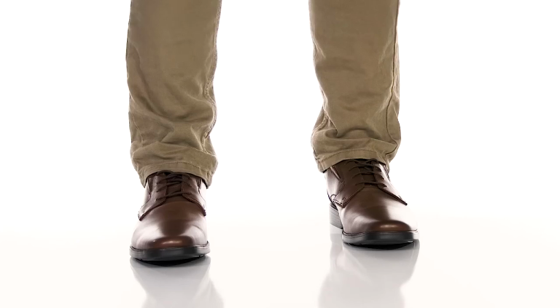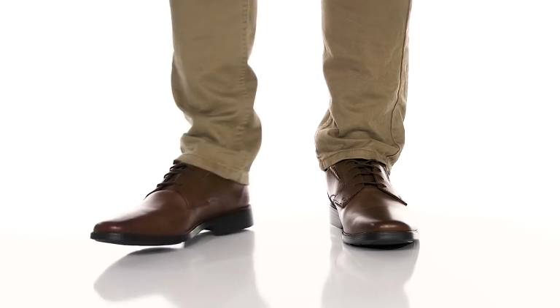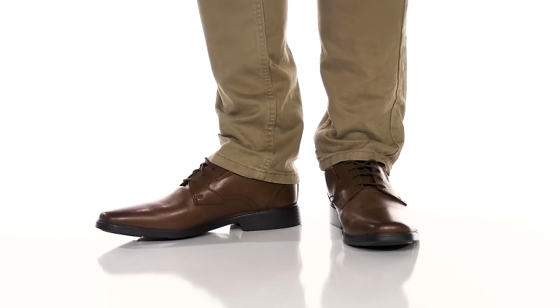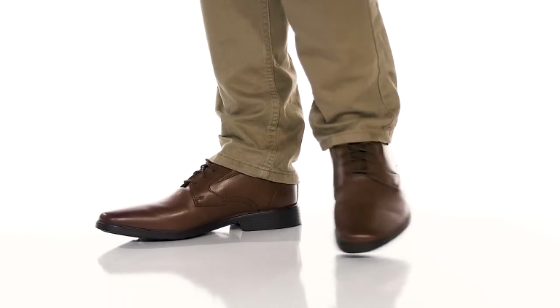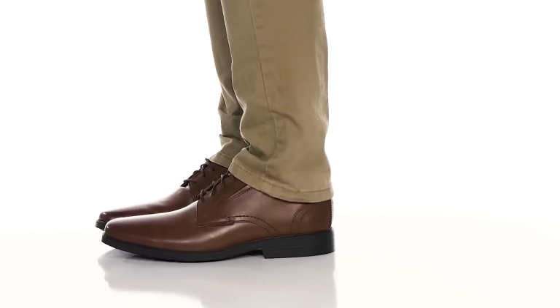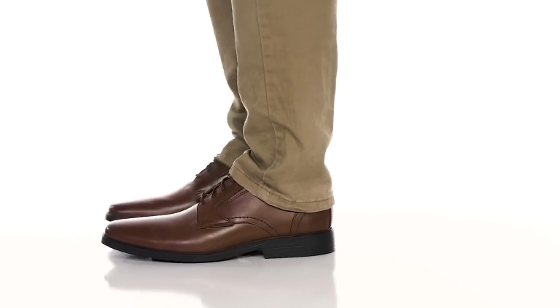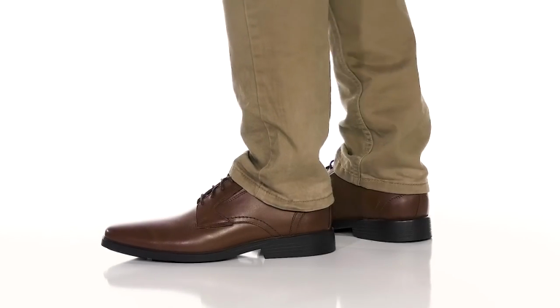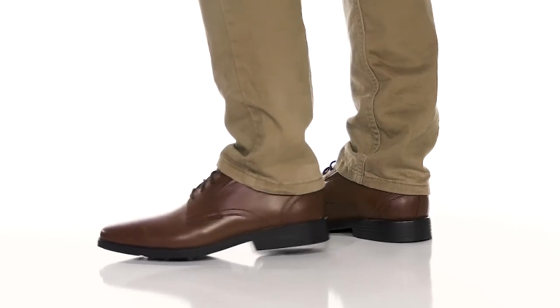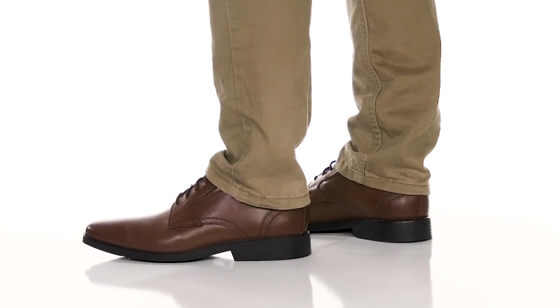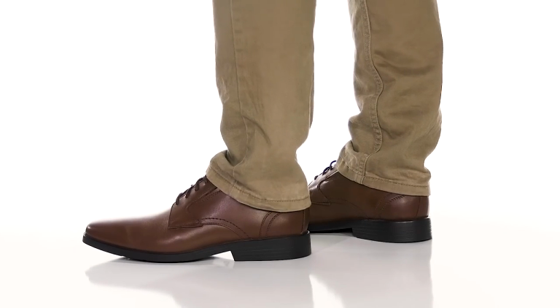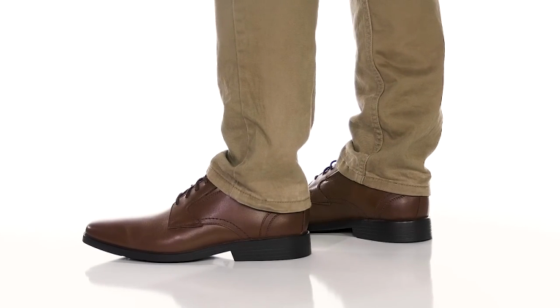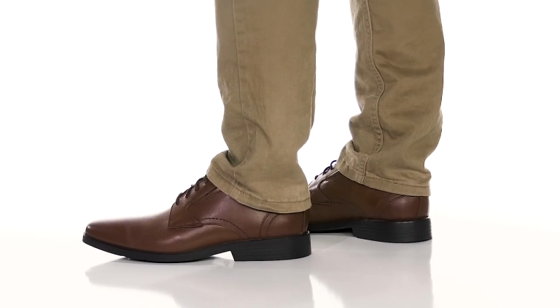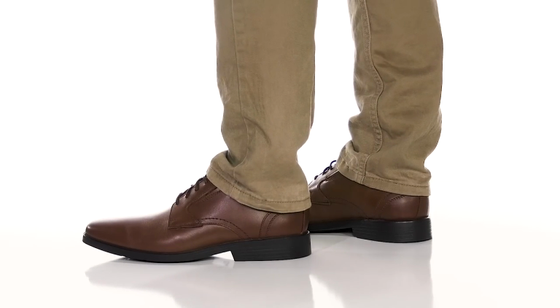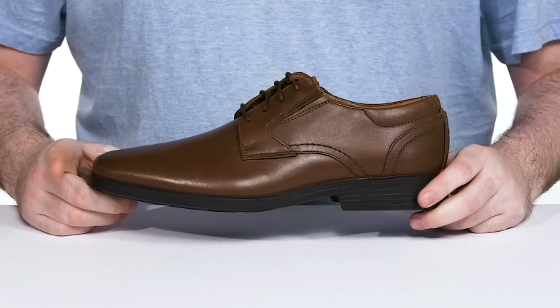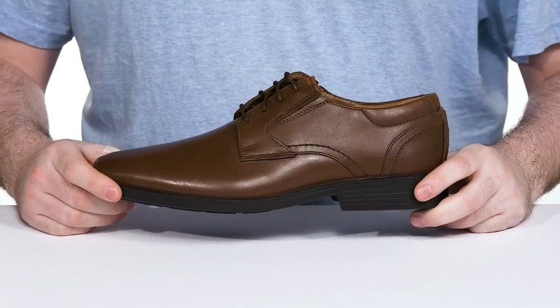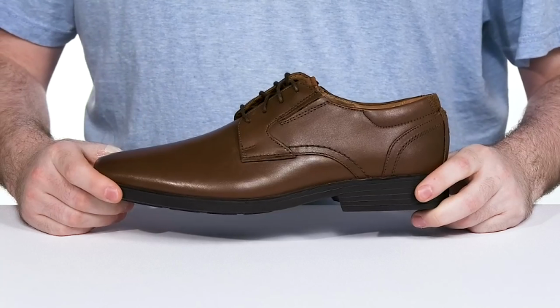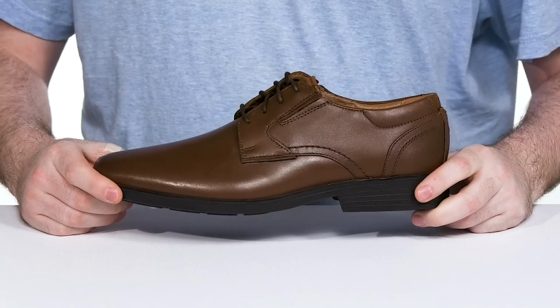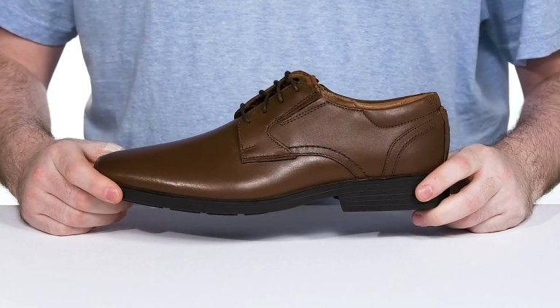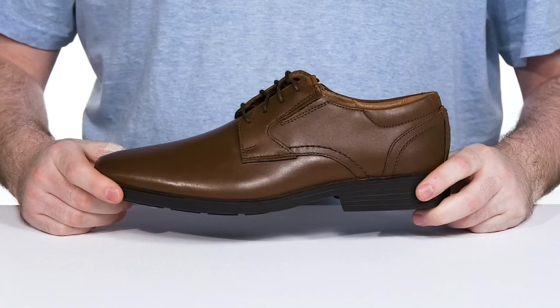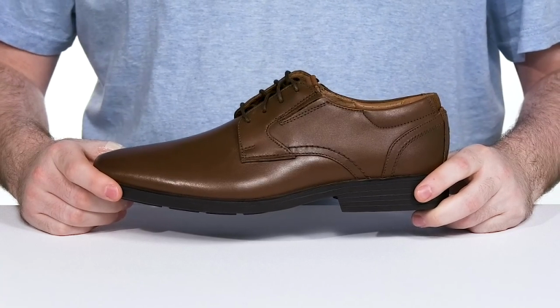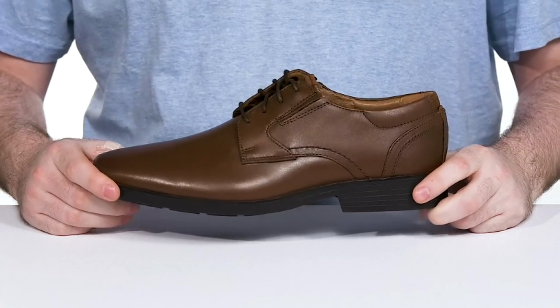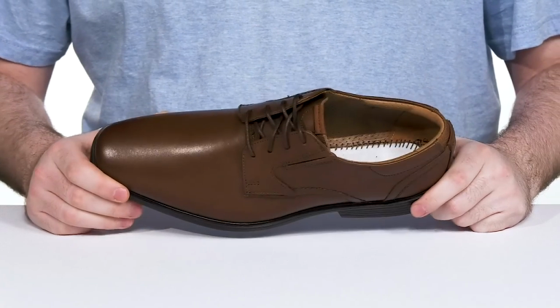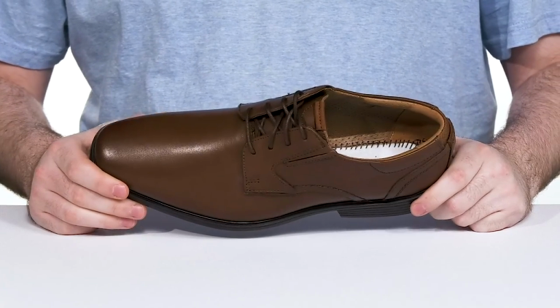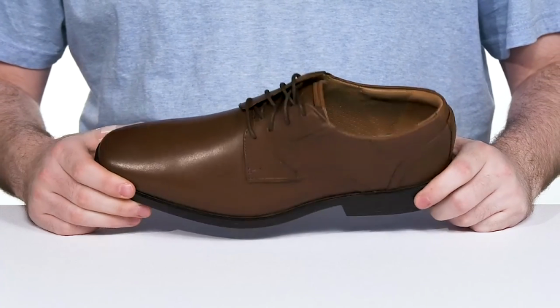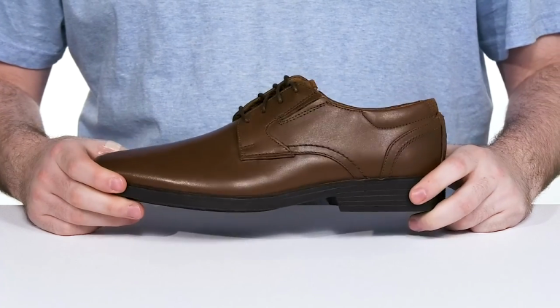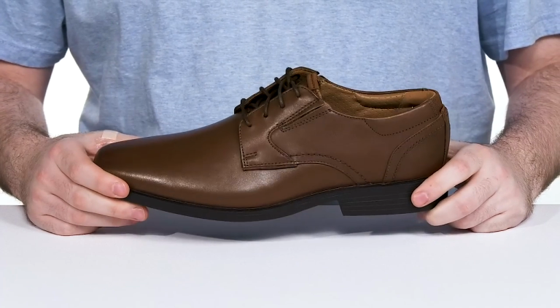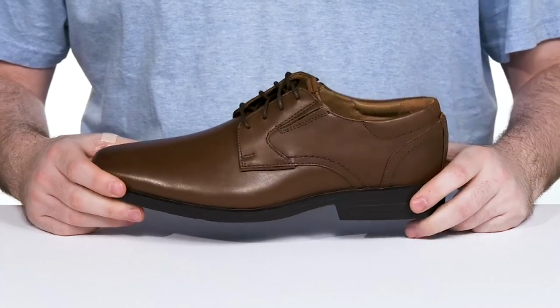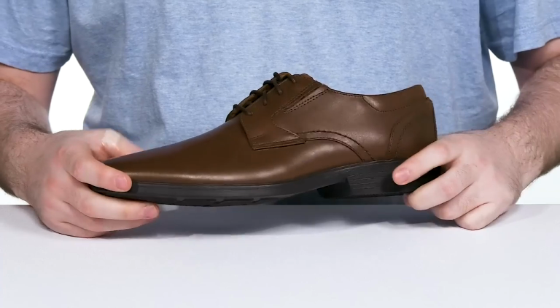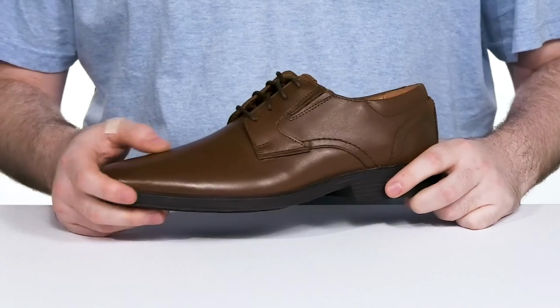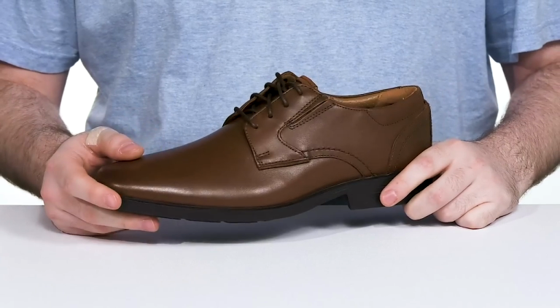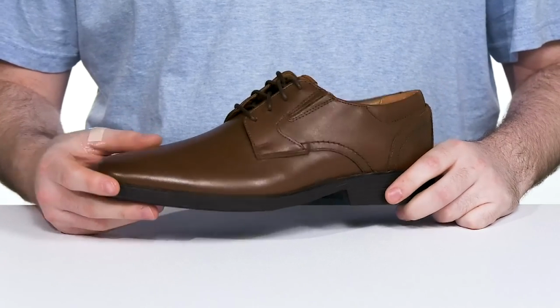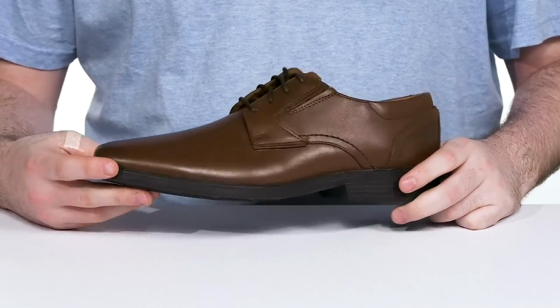Stay stylish and comfortable on the go or in the office with this silhouette from Clarks — the Clarks Light Low. It features an upper made with smooth leather that's very easy to take care of and is polishable.